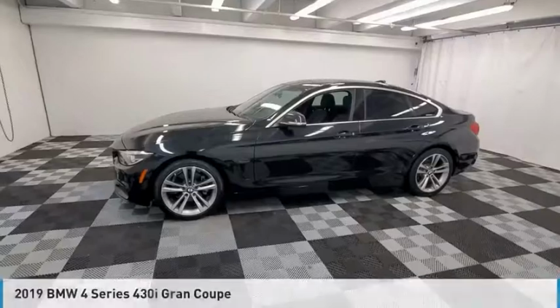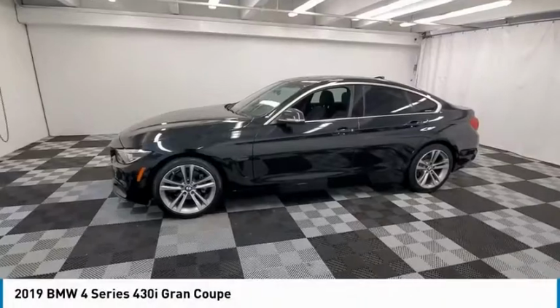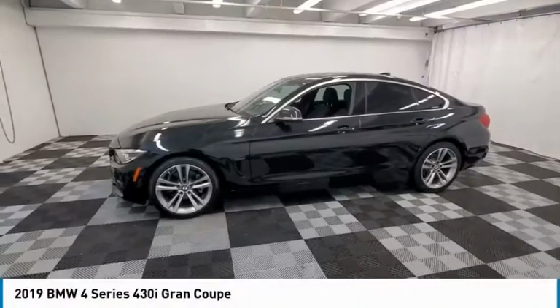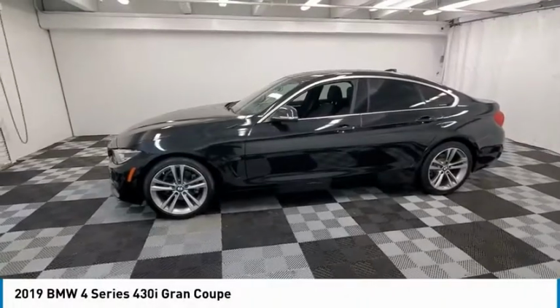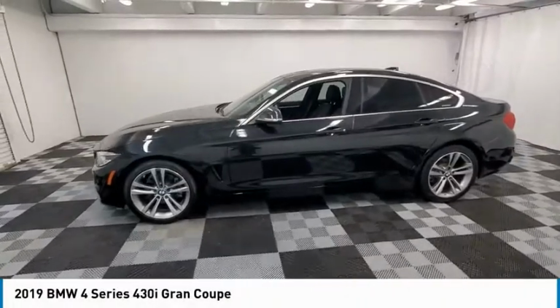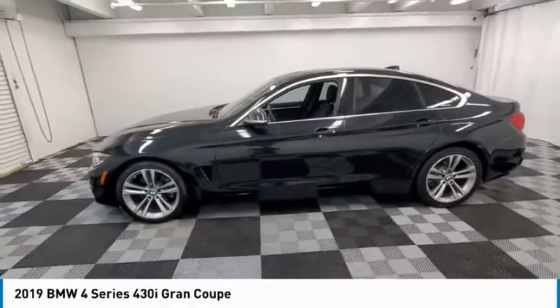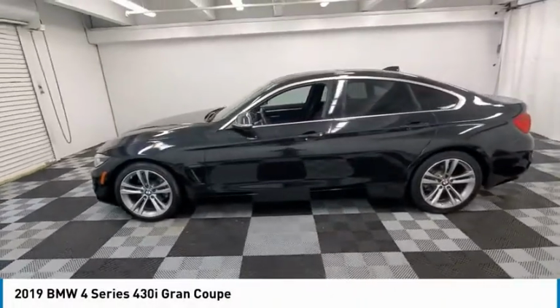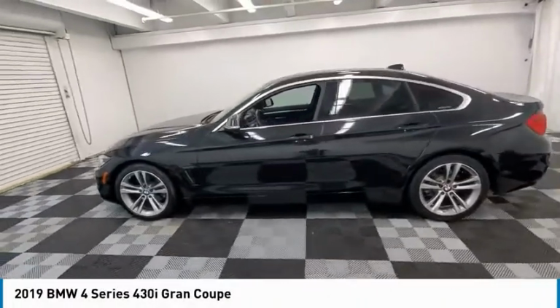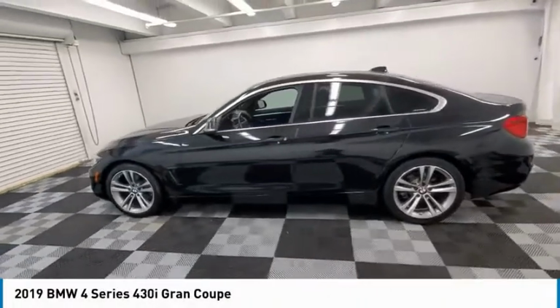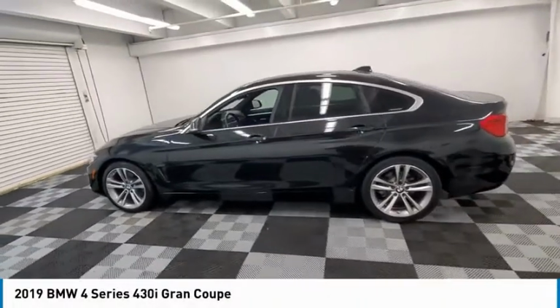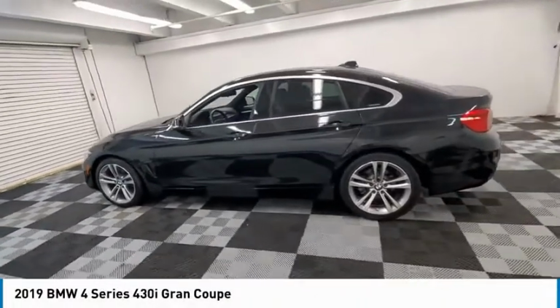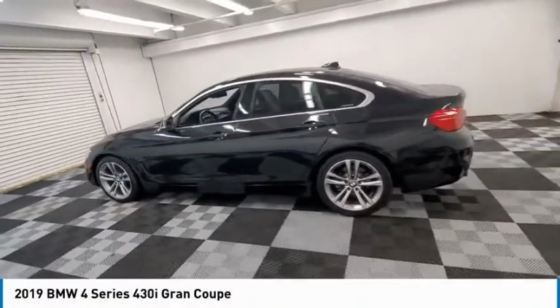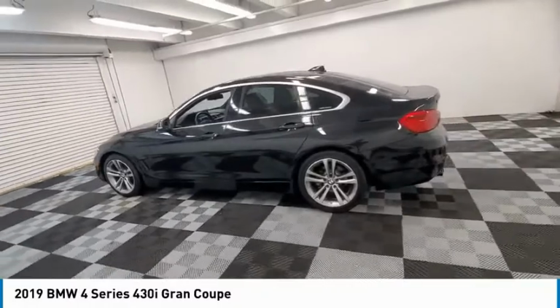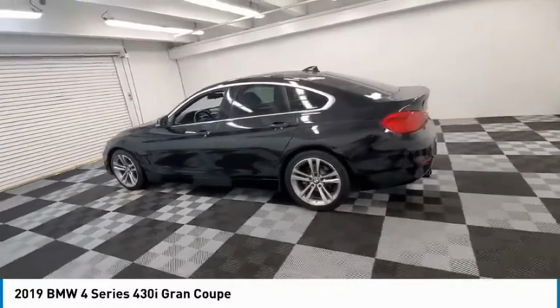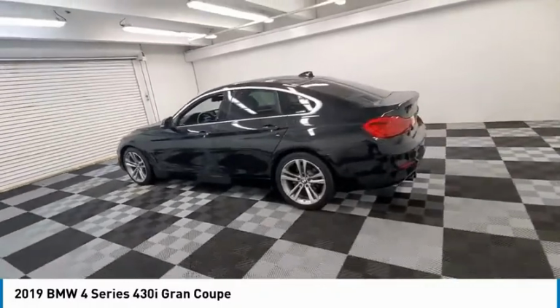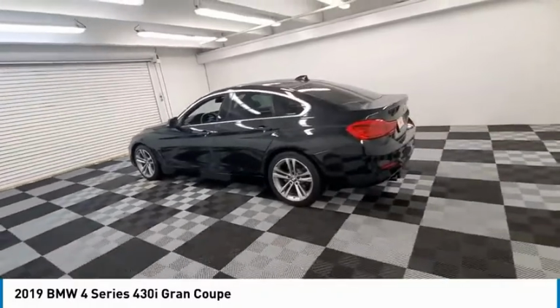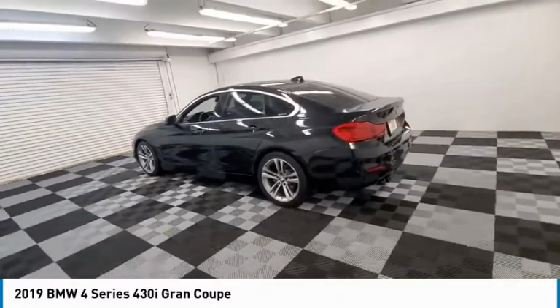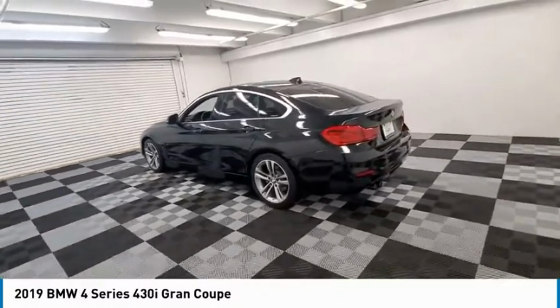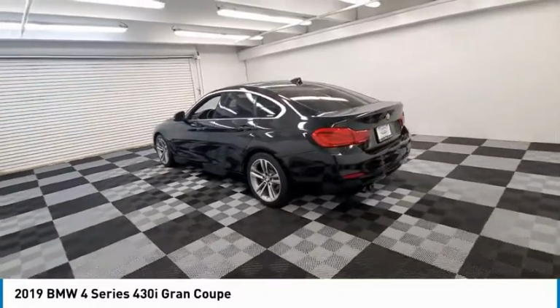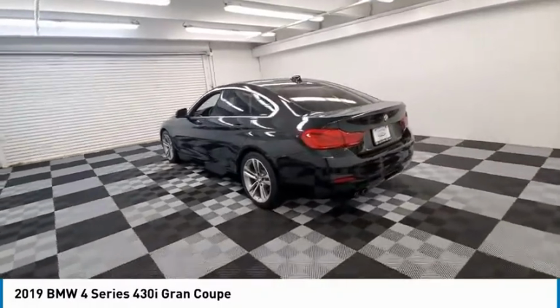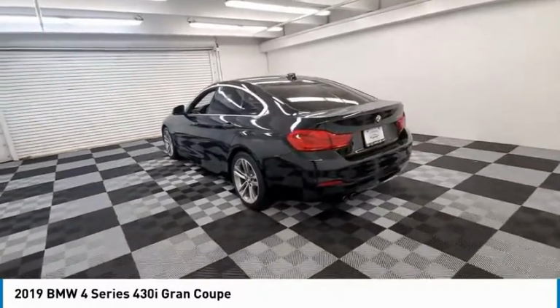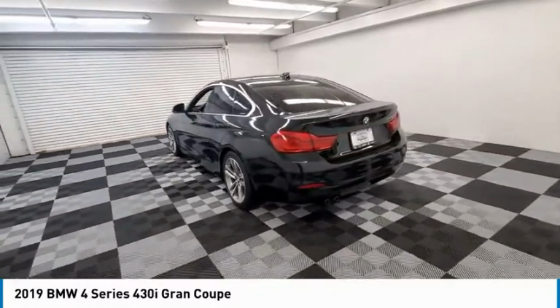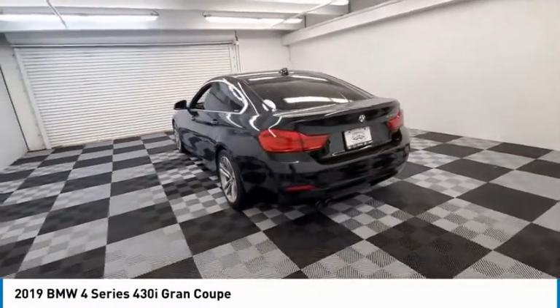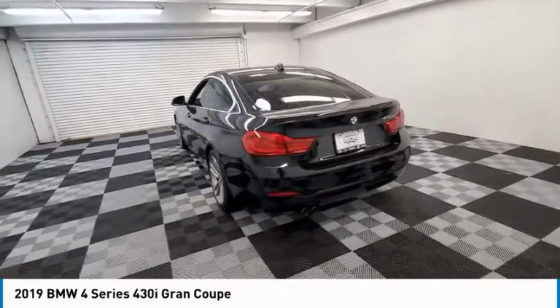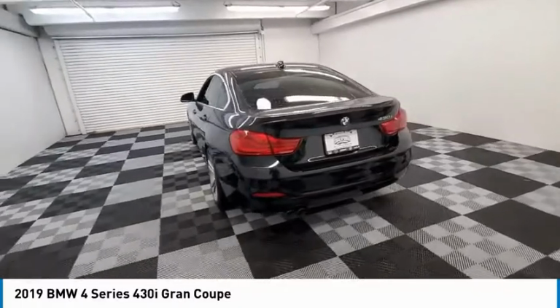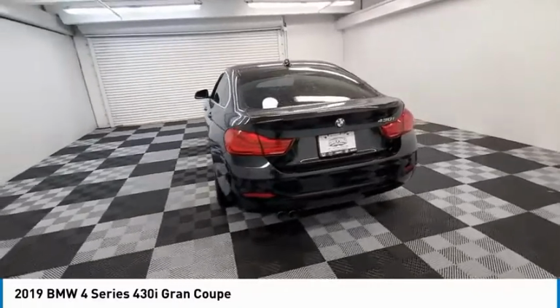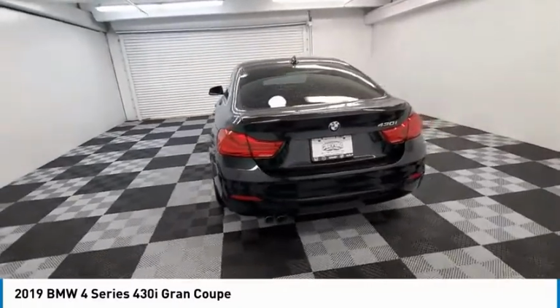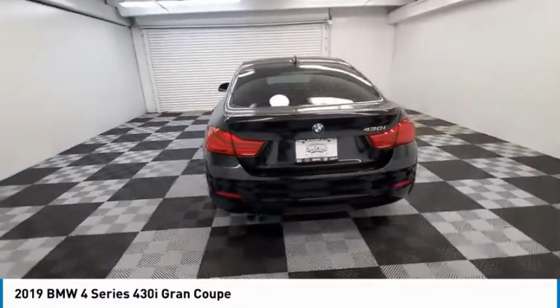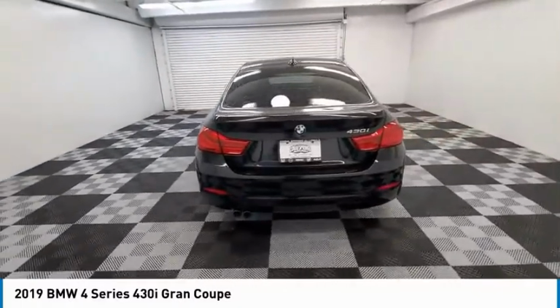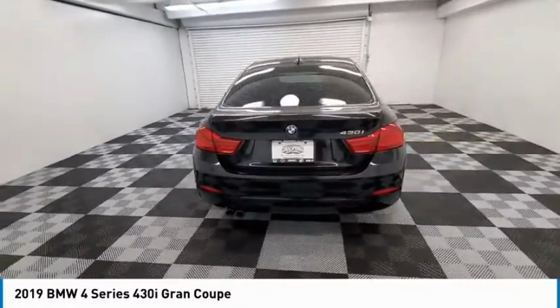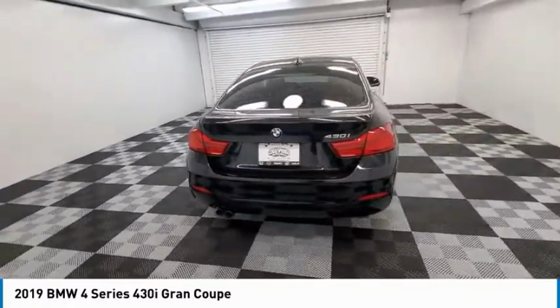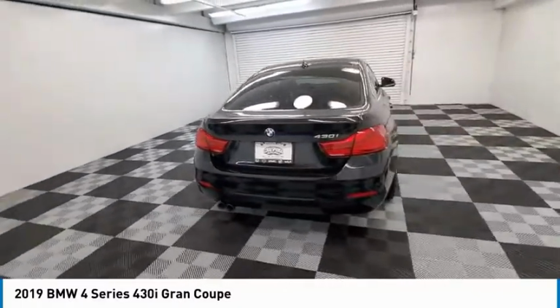Come test drive the 2019 BMW 4 Series. The BMW 4 Series is a powerful machine which comes with impressive handling, upscale interiors and it delivers on BMW's ultimate driving machine.